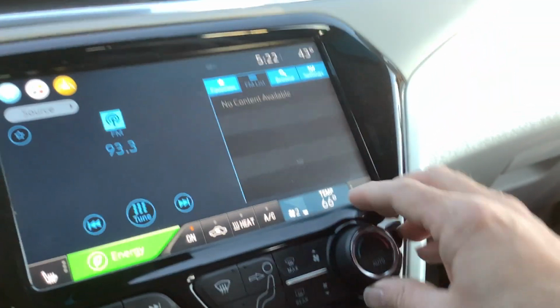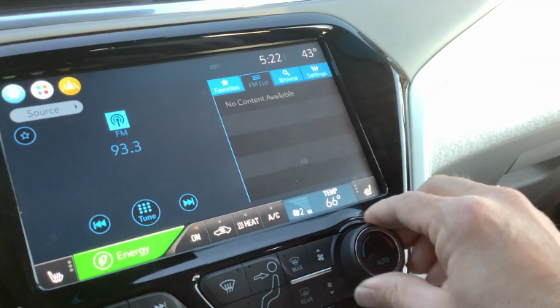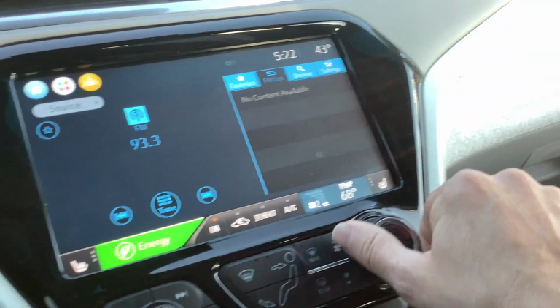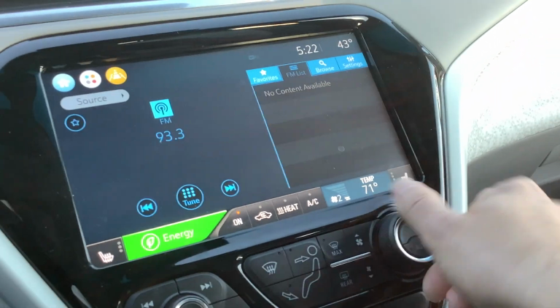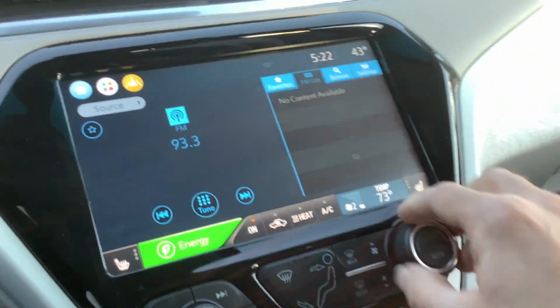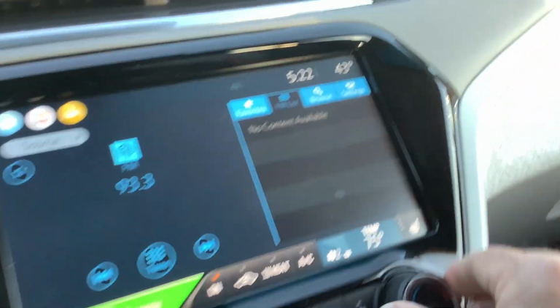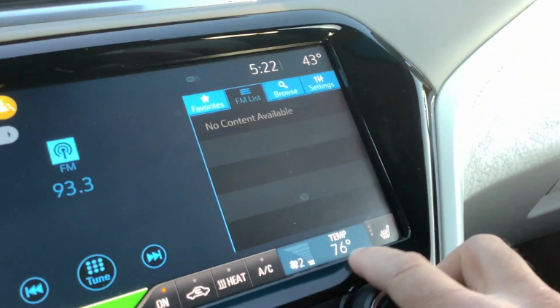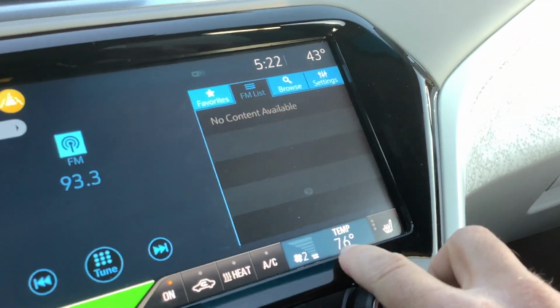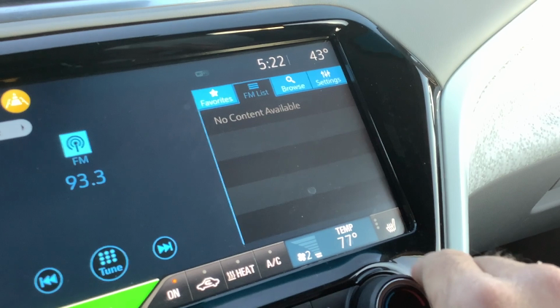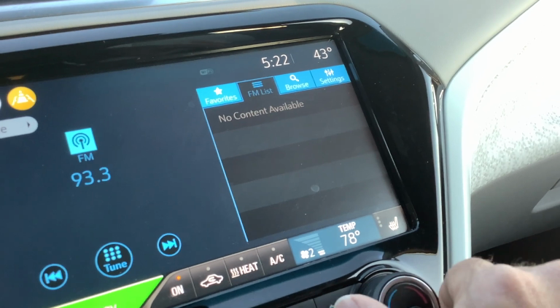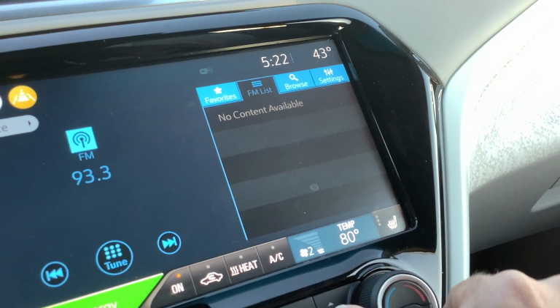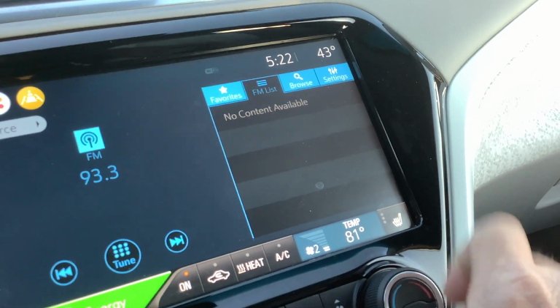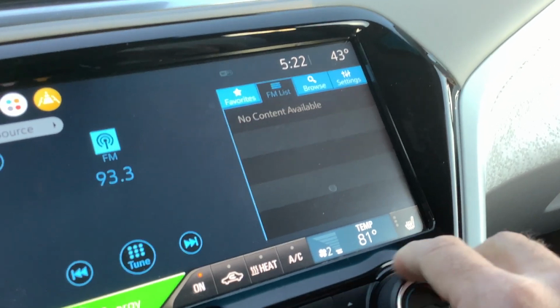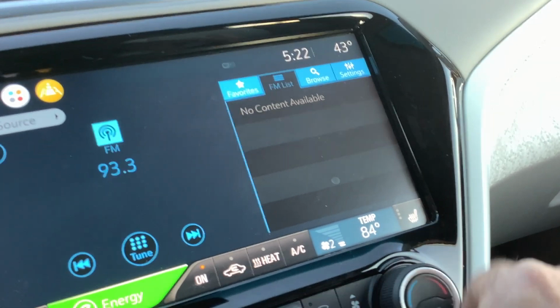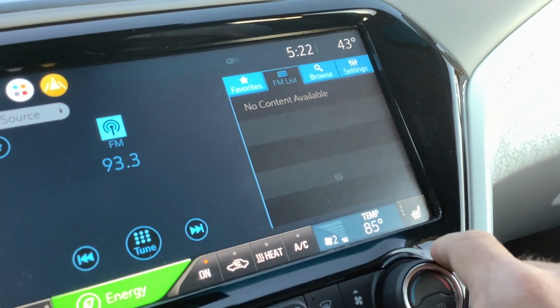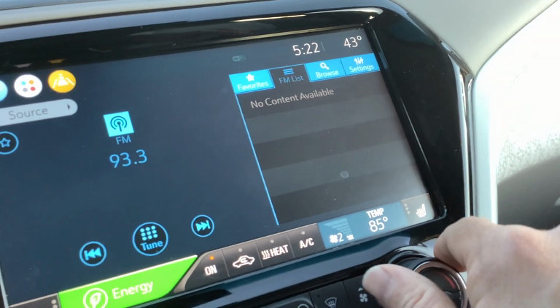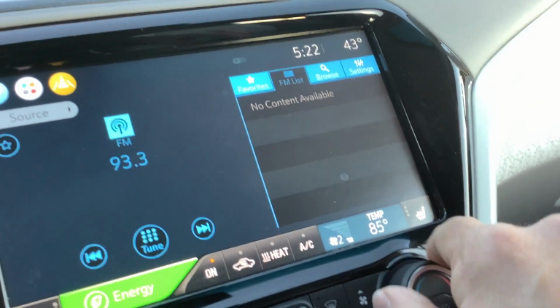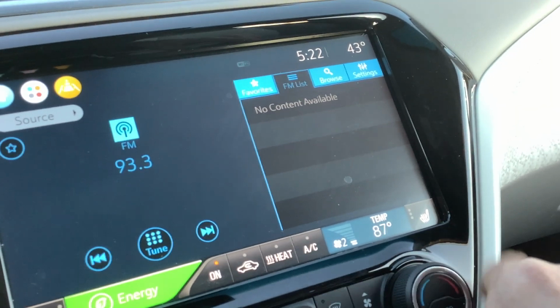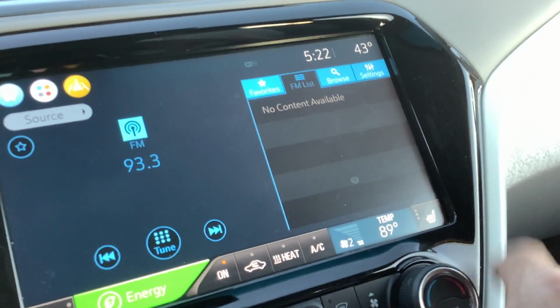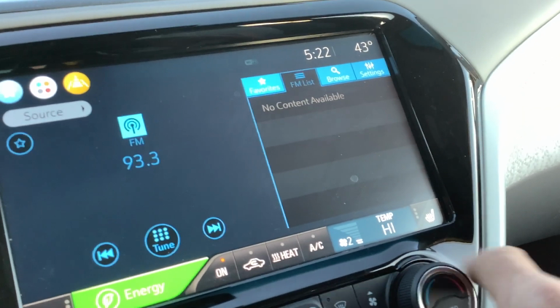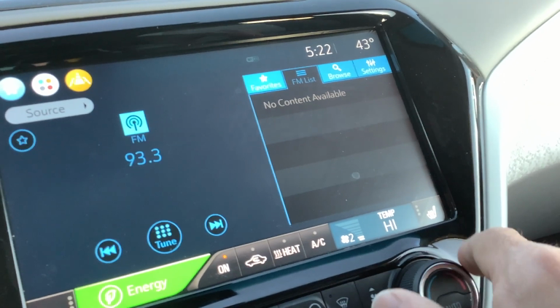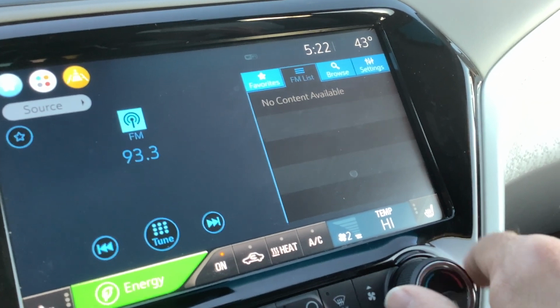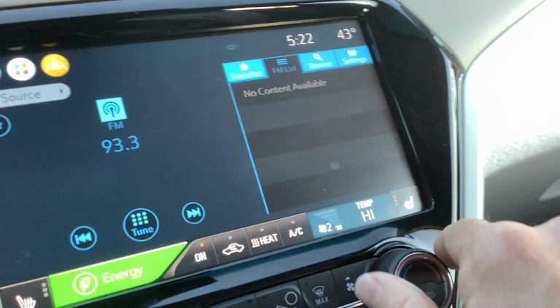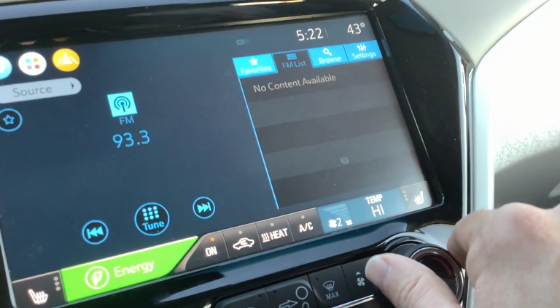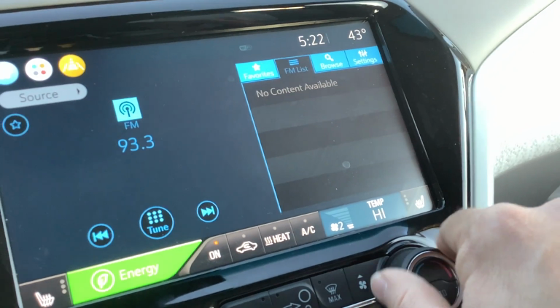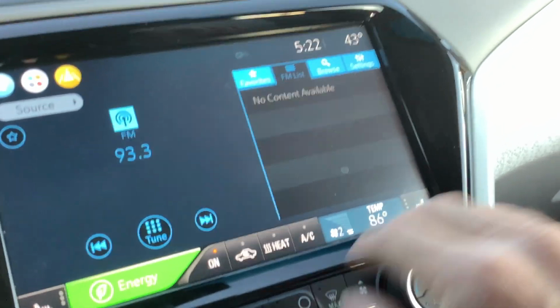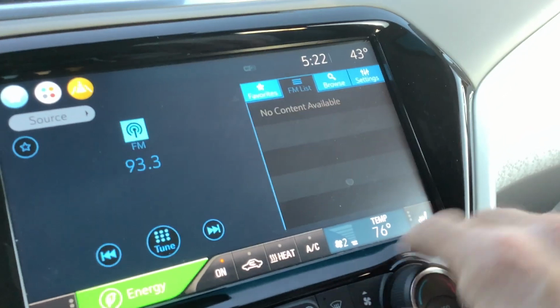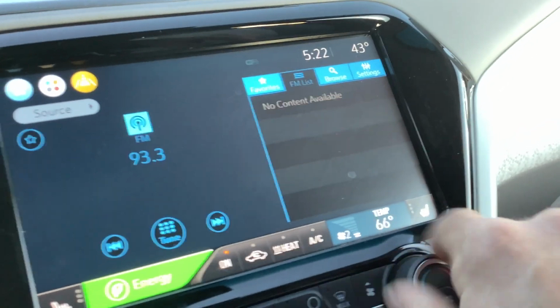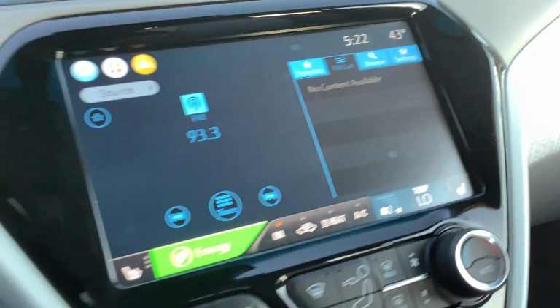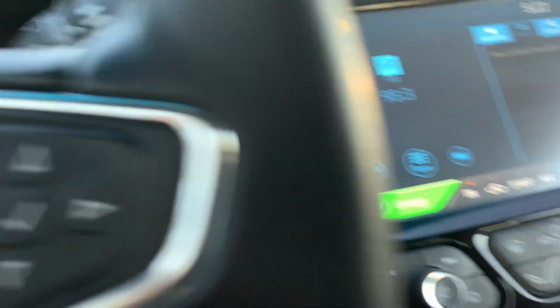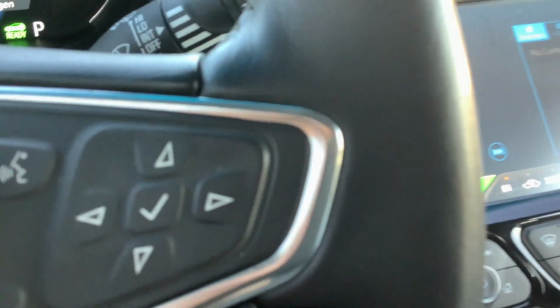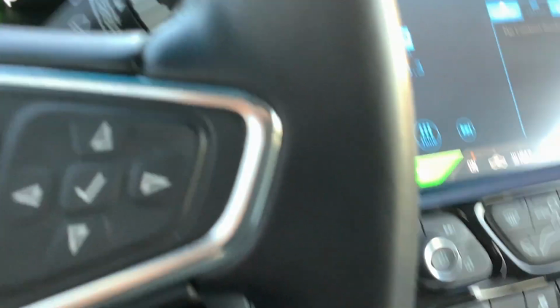Climate control is right here on the right-hand side. You can see the temperature adjusting right there — it goes all the way up to high, which is 90, and of course all the way down to 60.